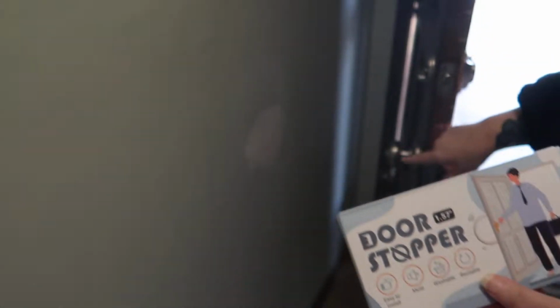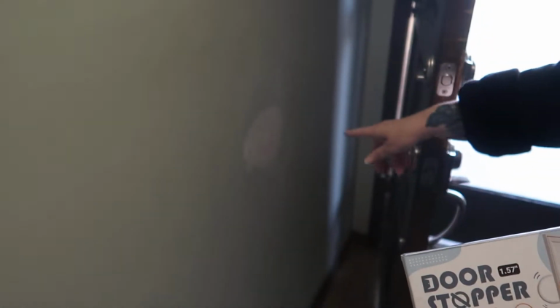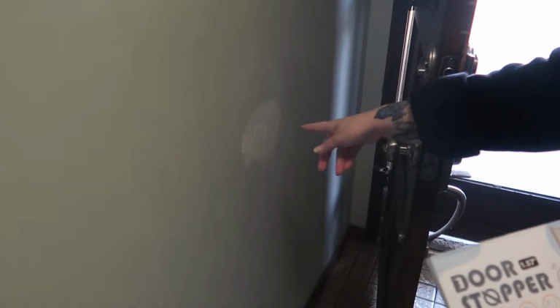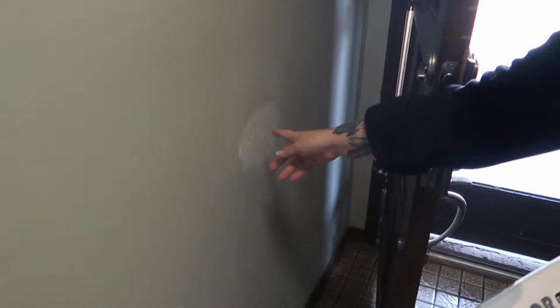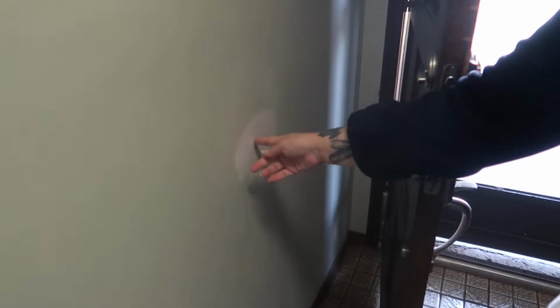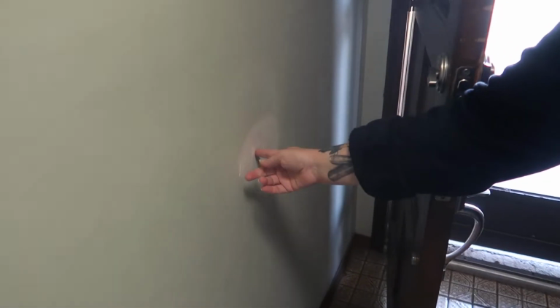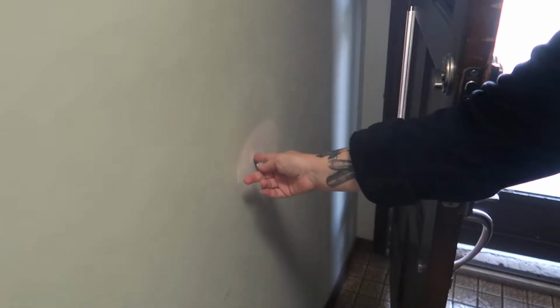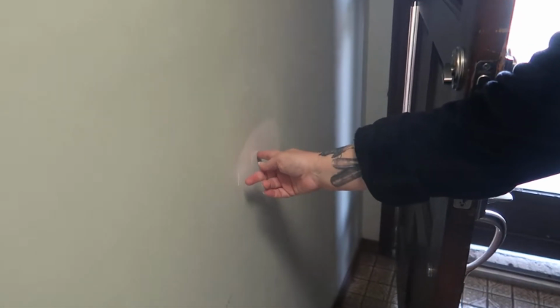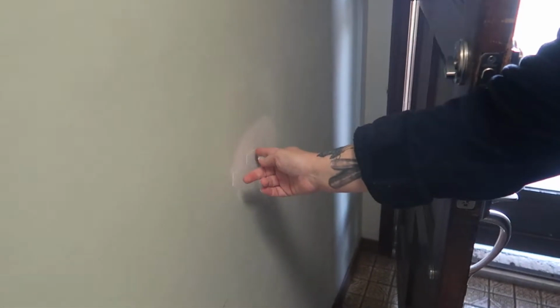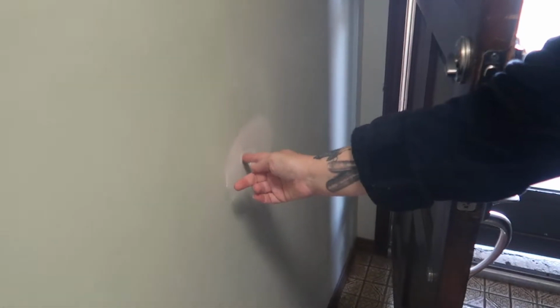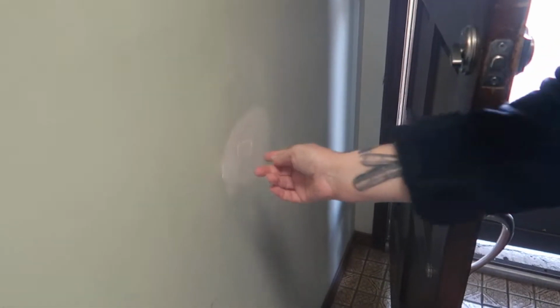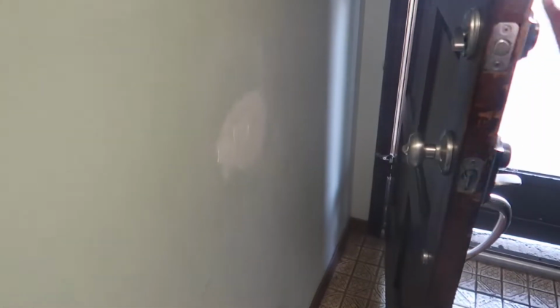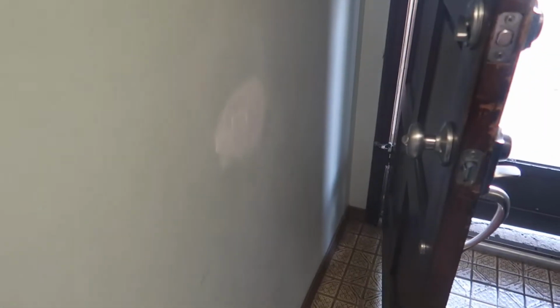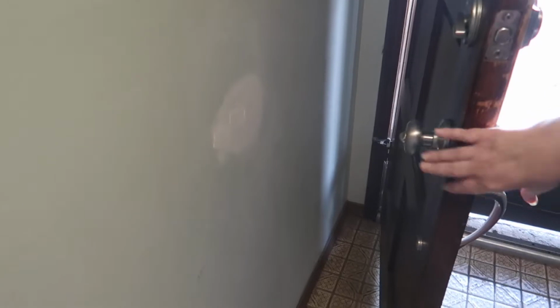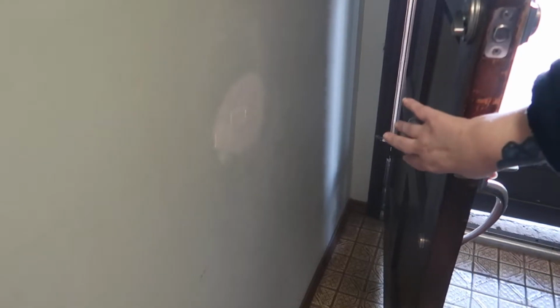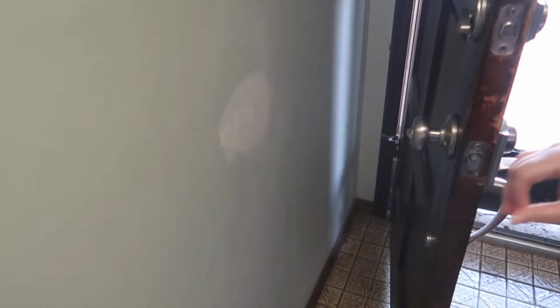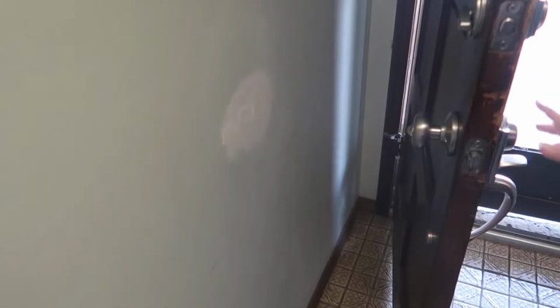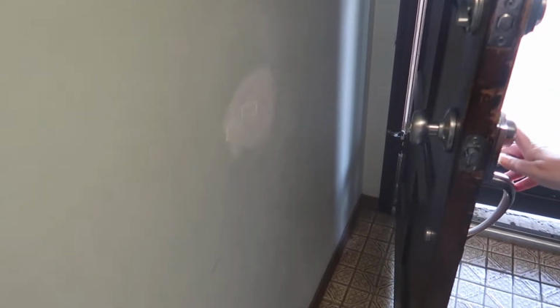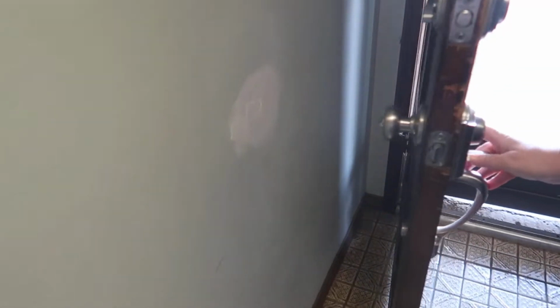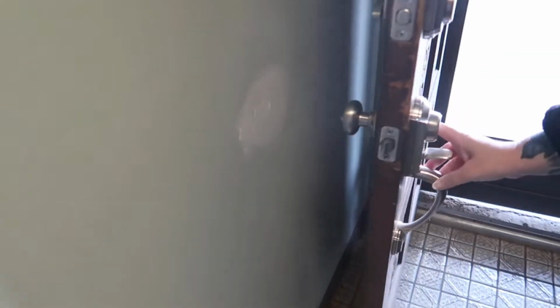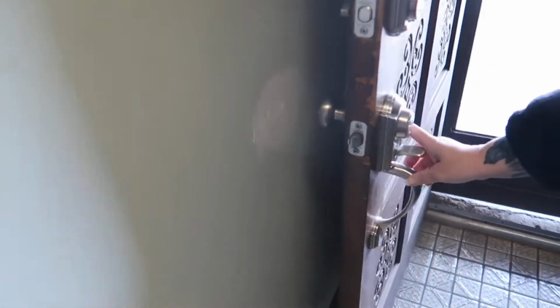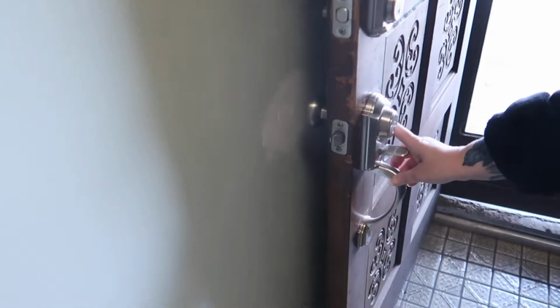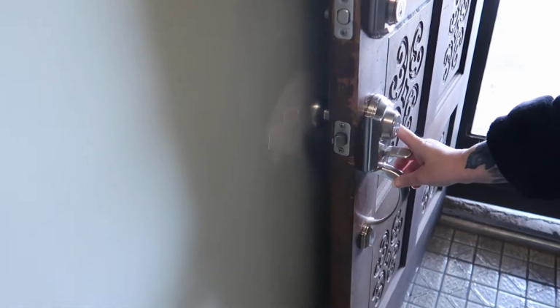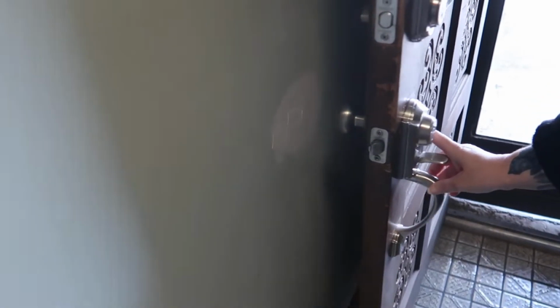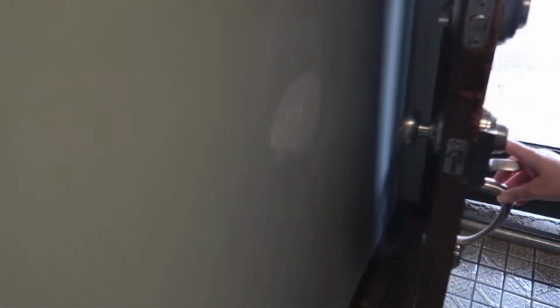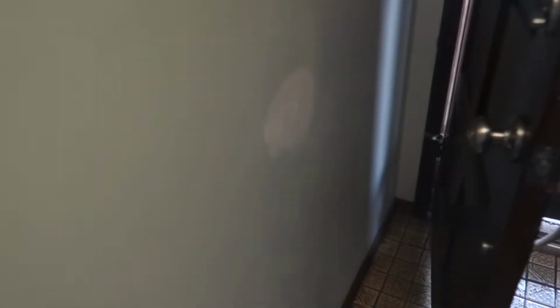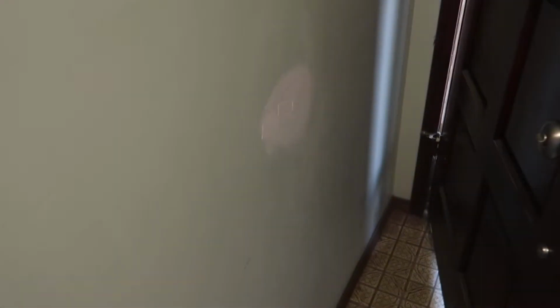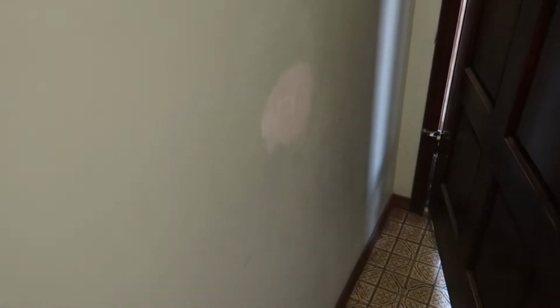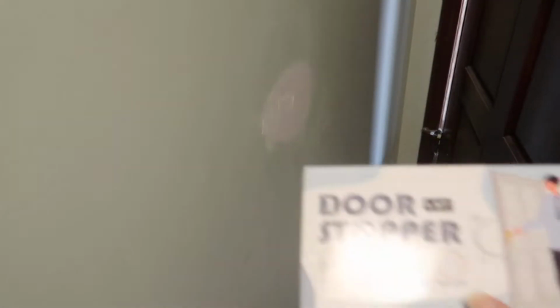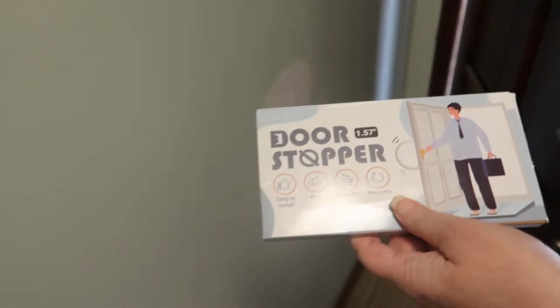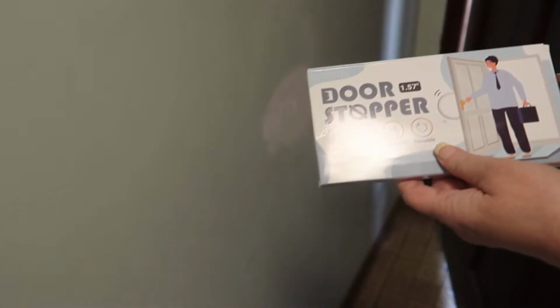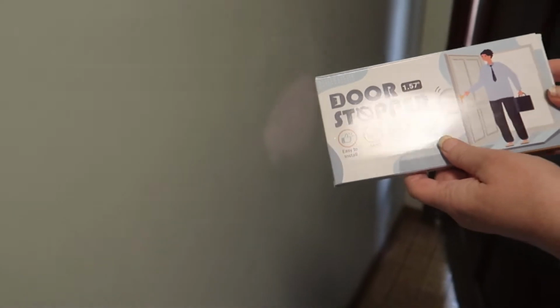As you see here, this door has had some issues. The doorknob has done extensive damage to the door.